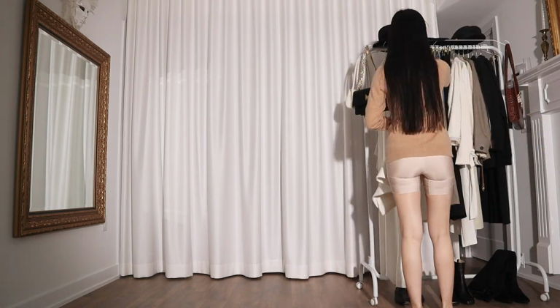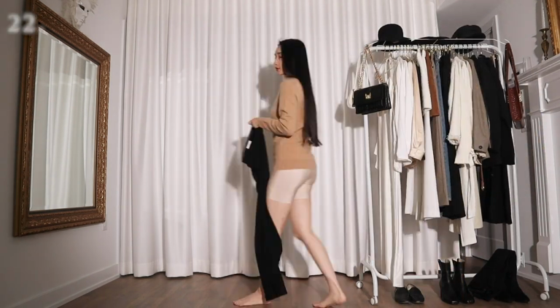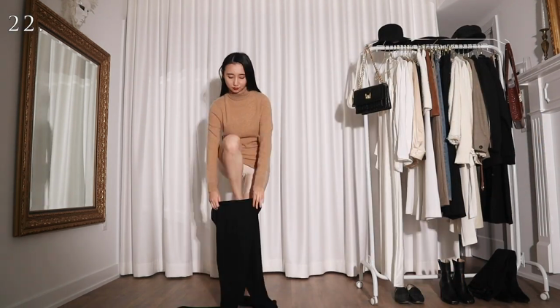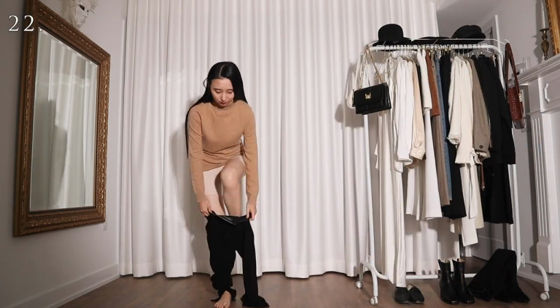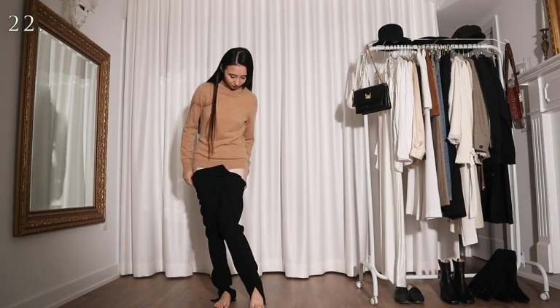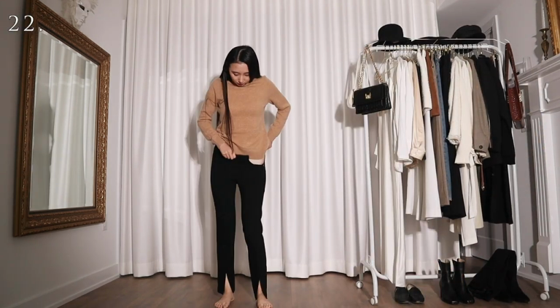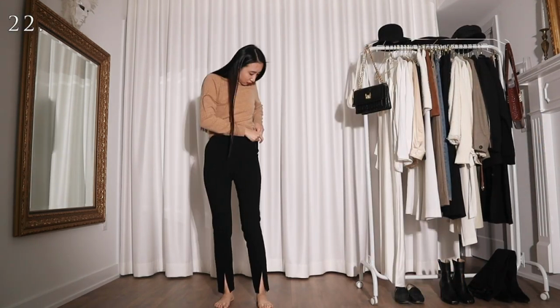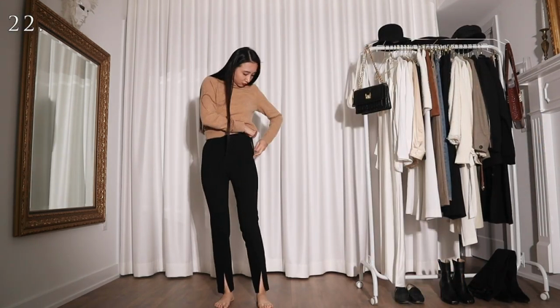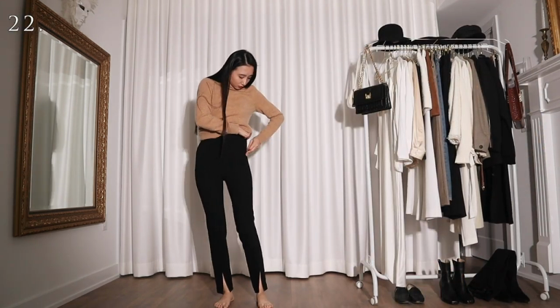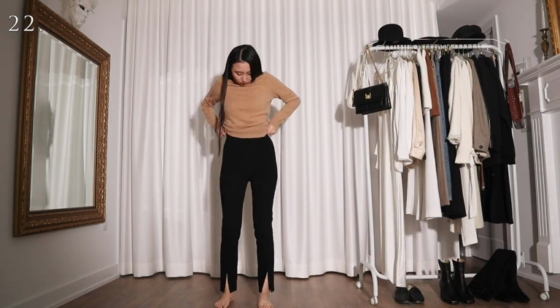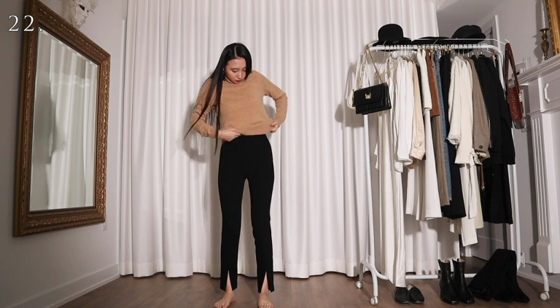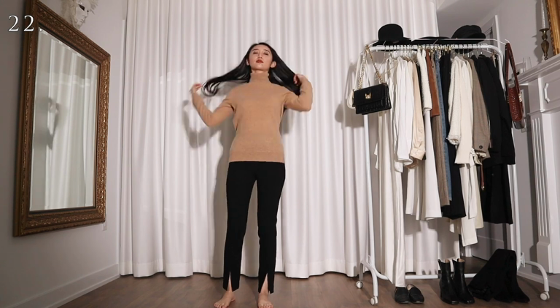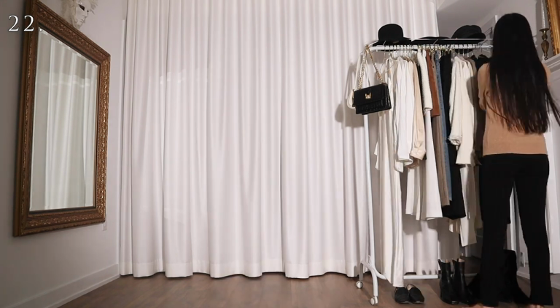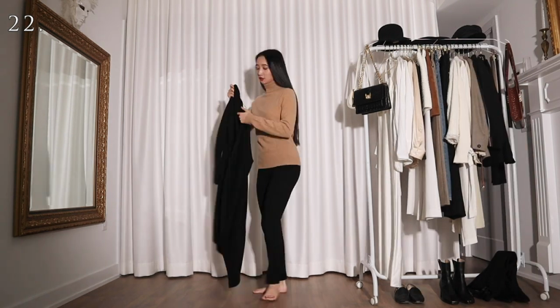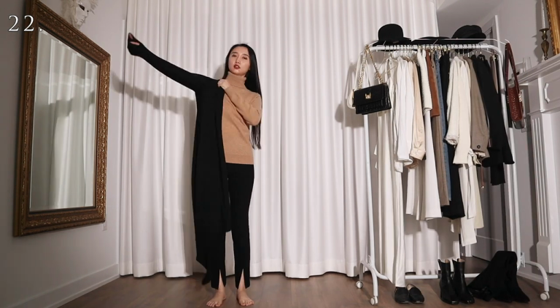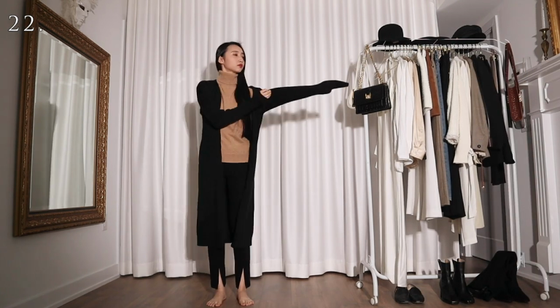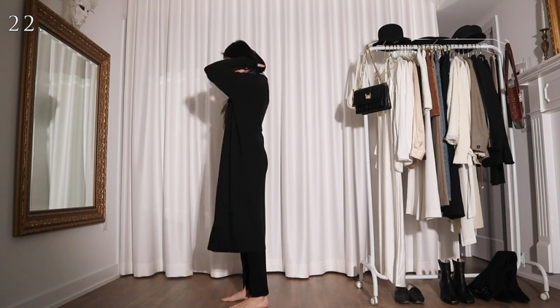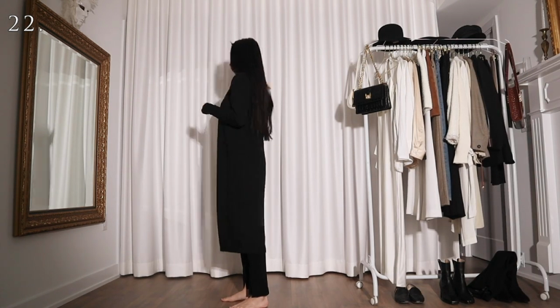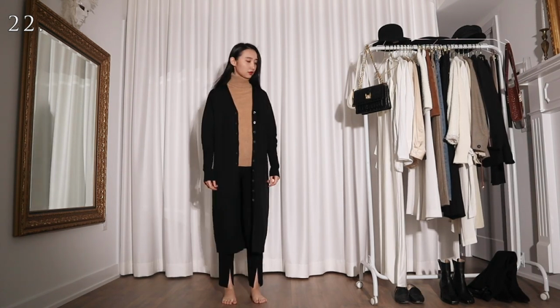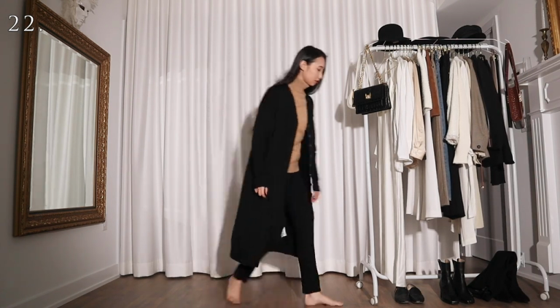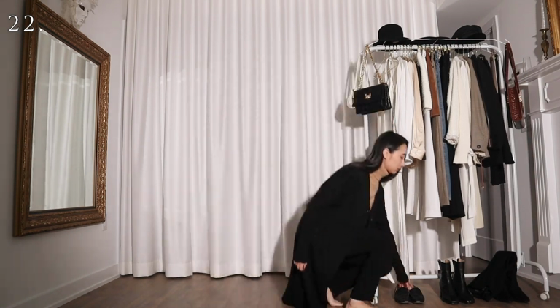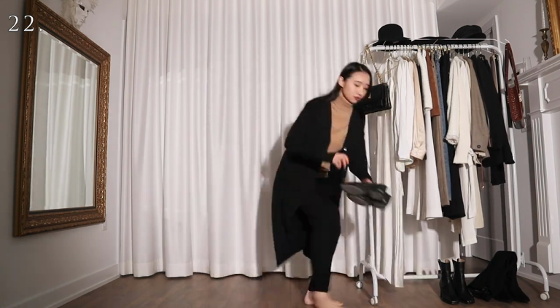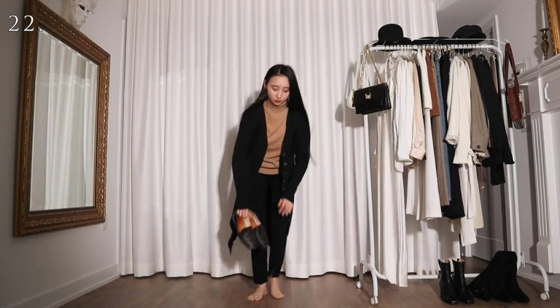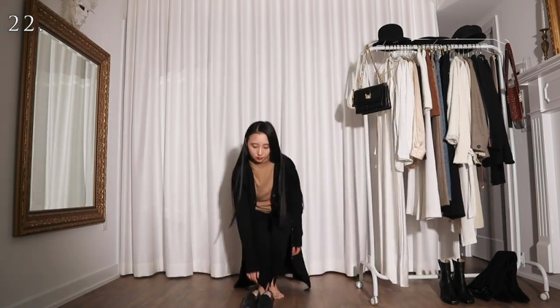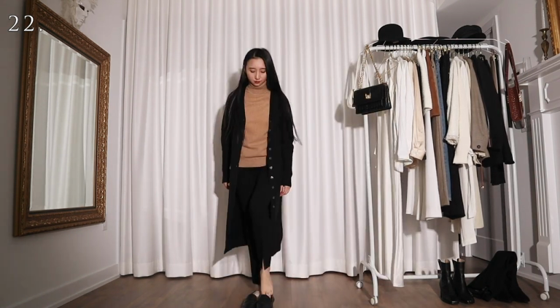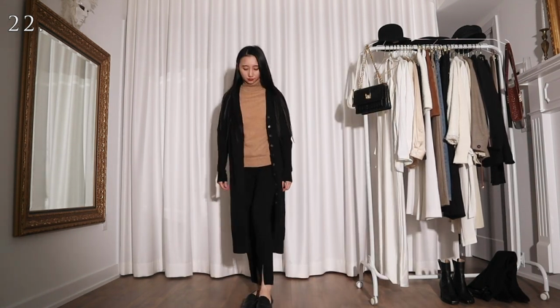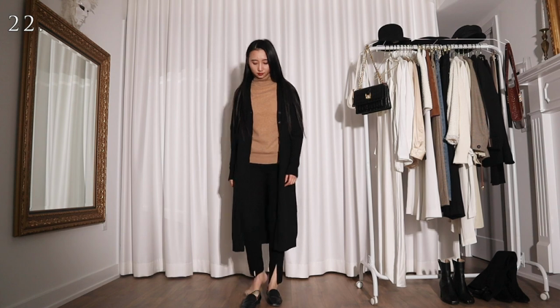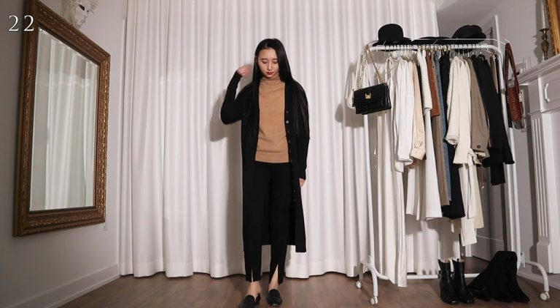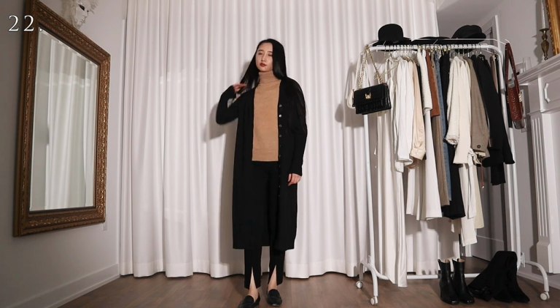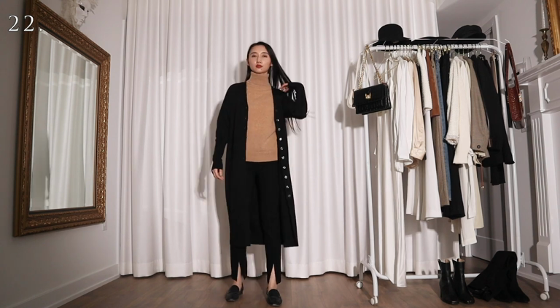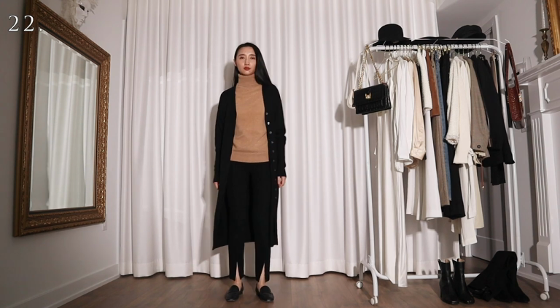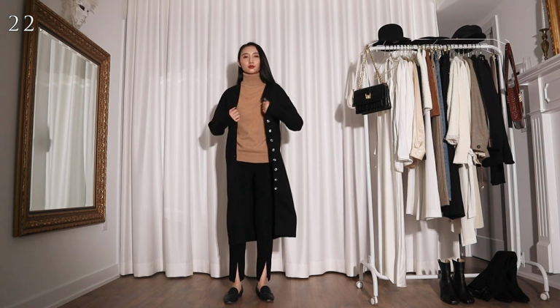For this one I'm wearing this sweater with a pair of slim fit black pants and a long wool cardigan. This outfit is probably even a bit warm for early fall to be honest, but better warm than sorry.